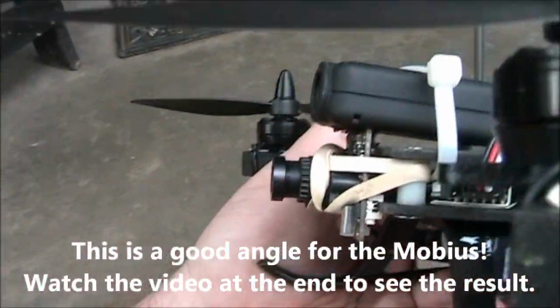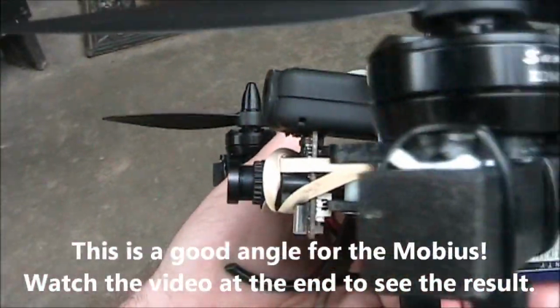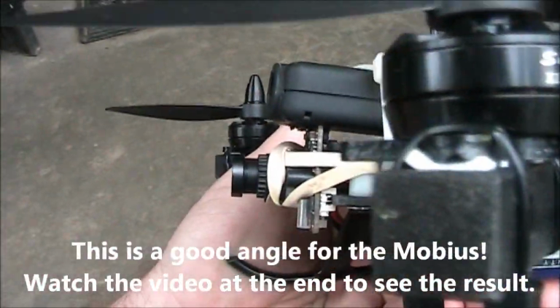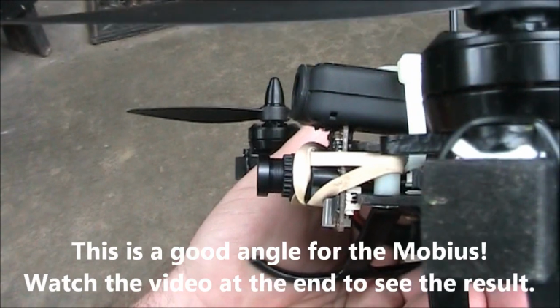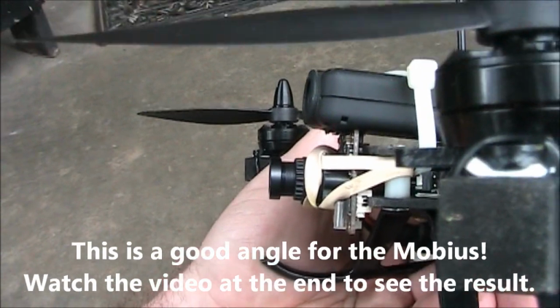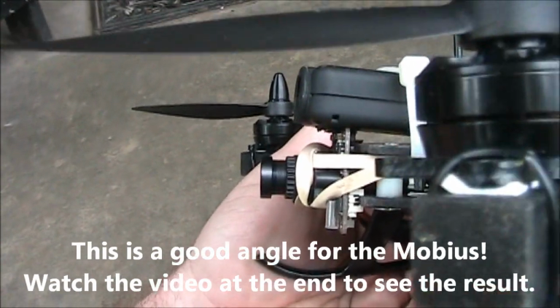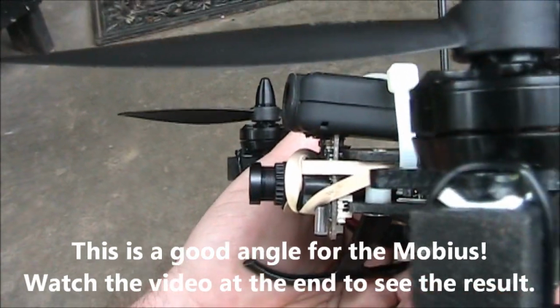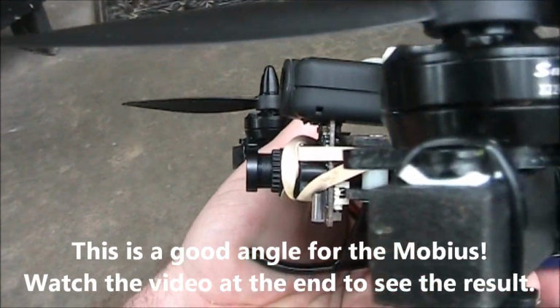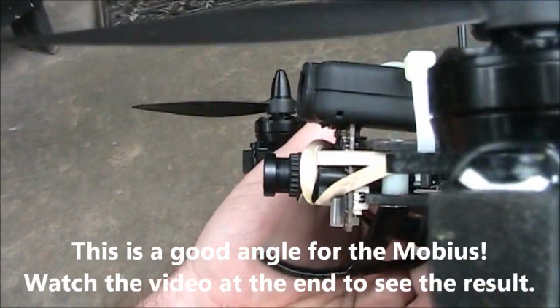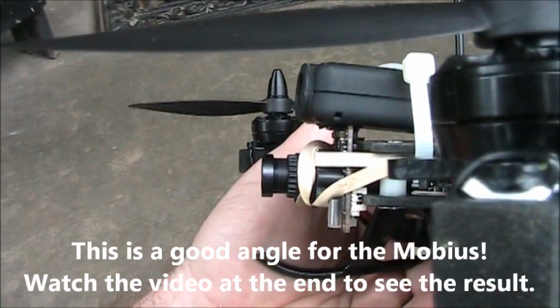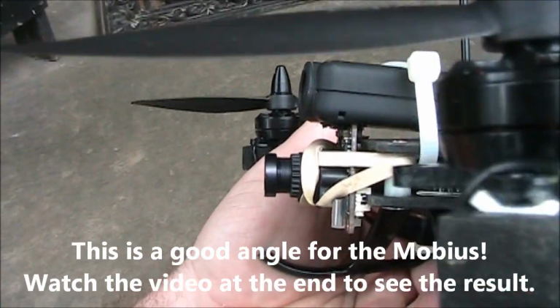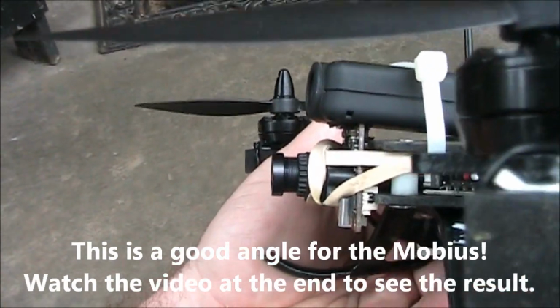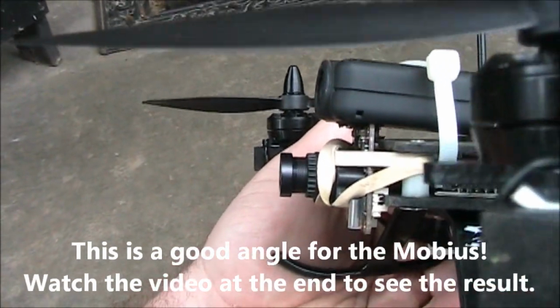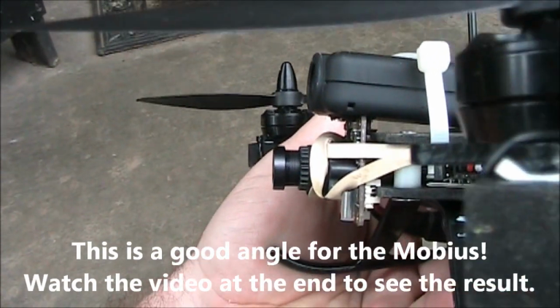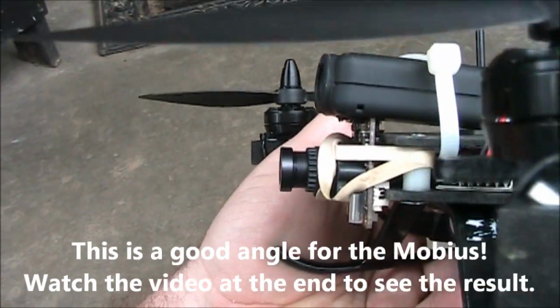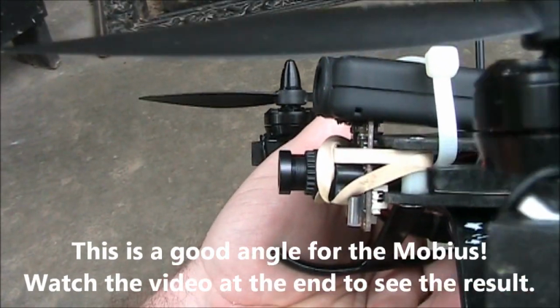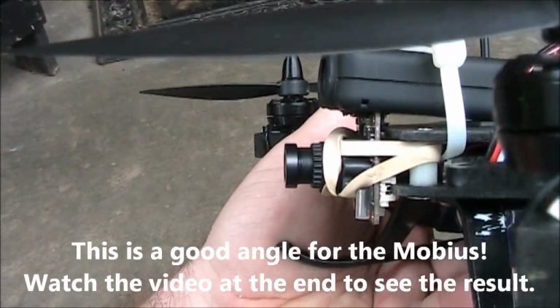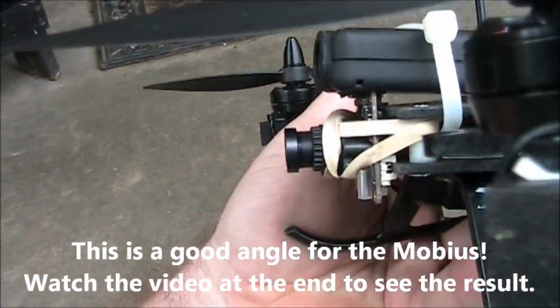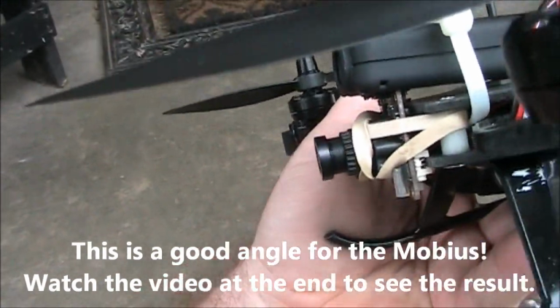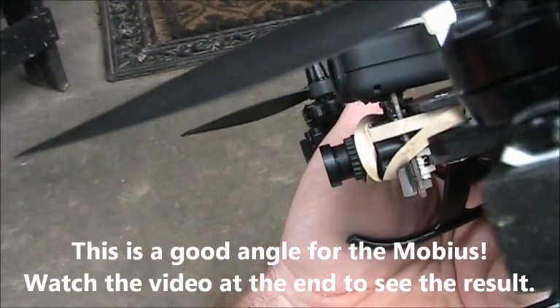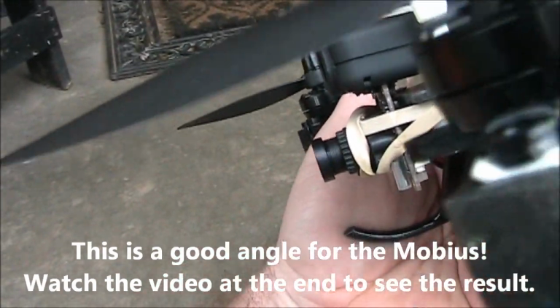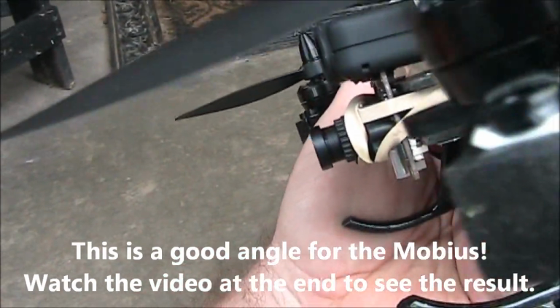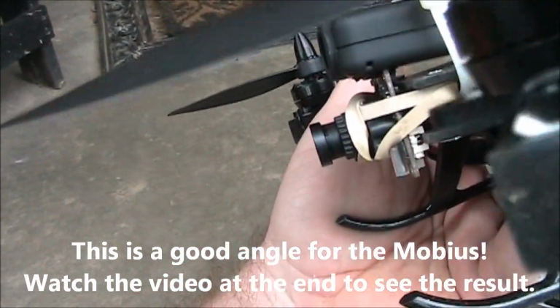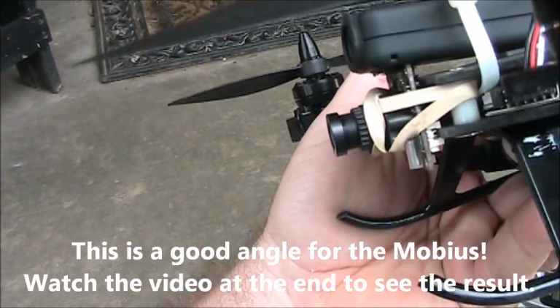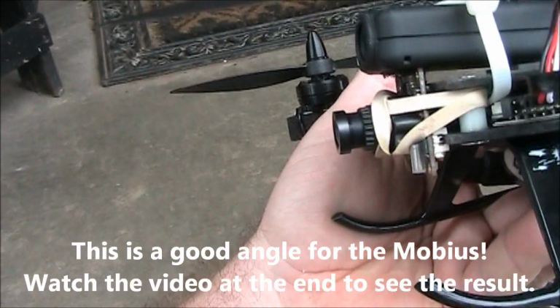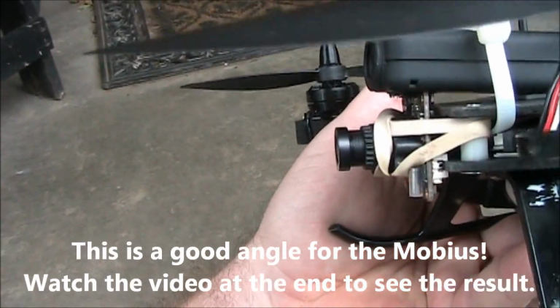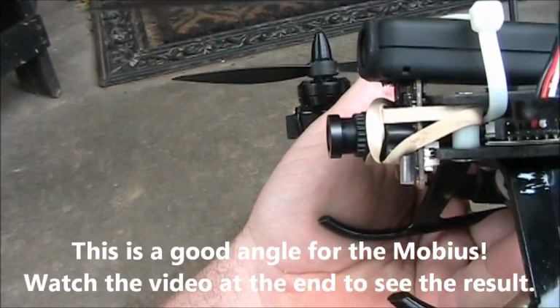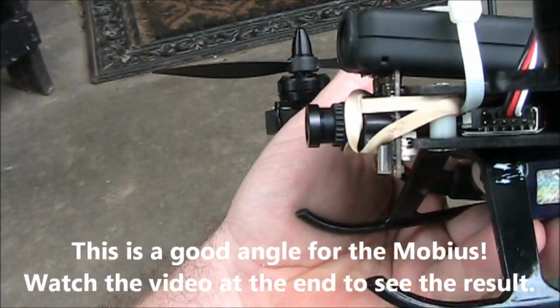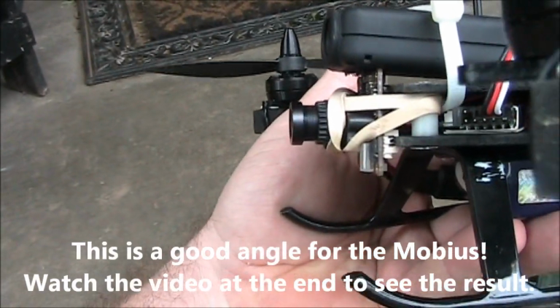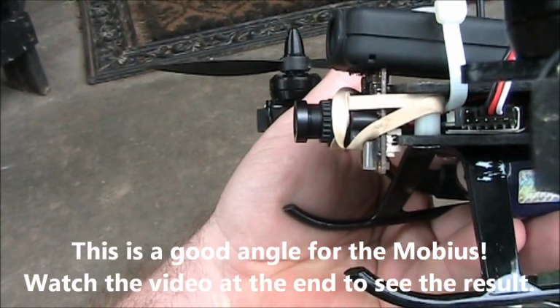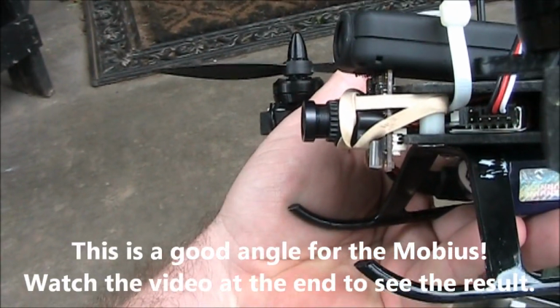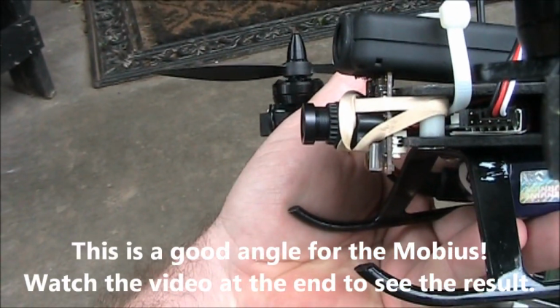If you look at this, the camera is tilted up a little bit. What that does is it allows you to lean forward a little bit more and still see the ground when you're flying.